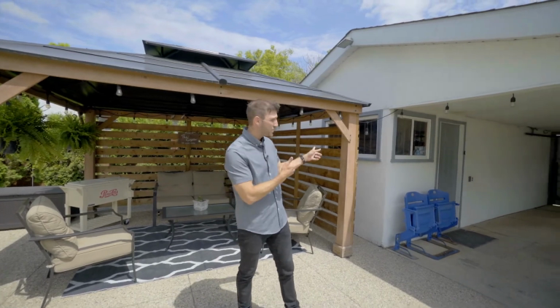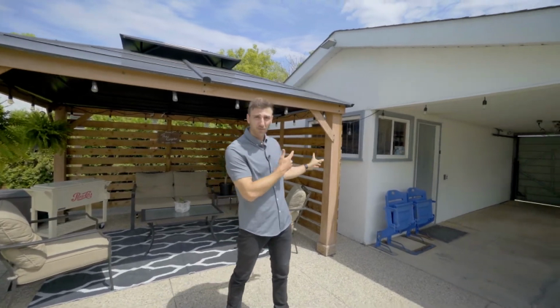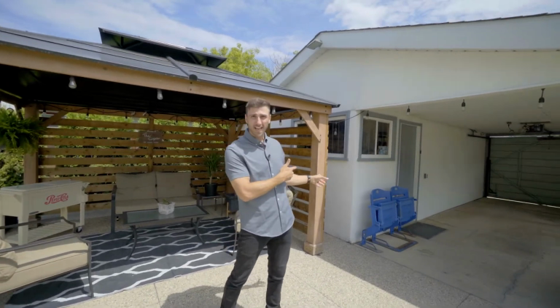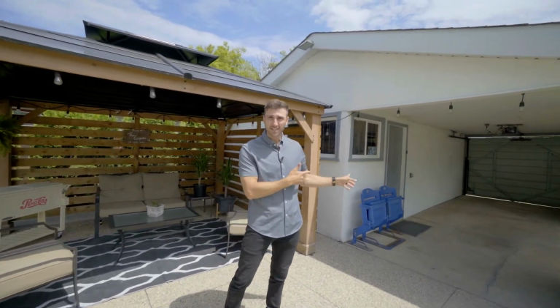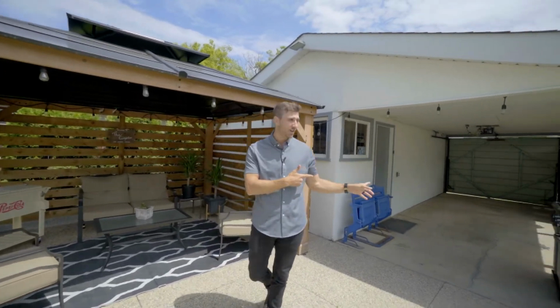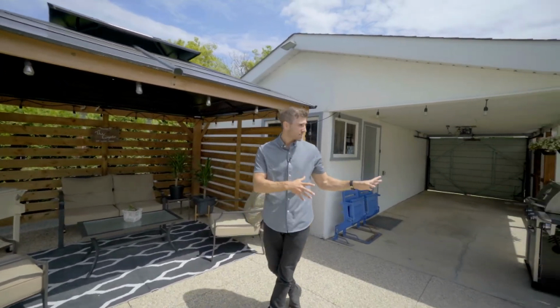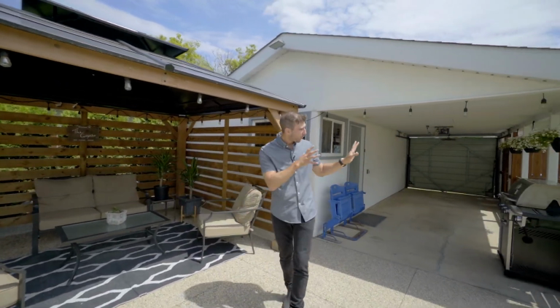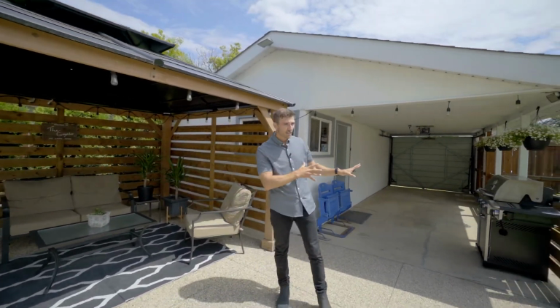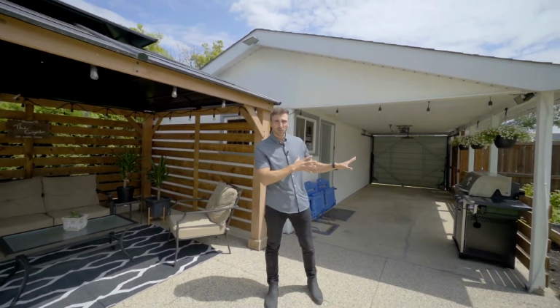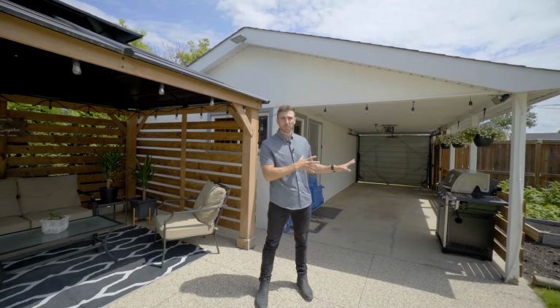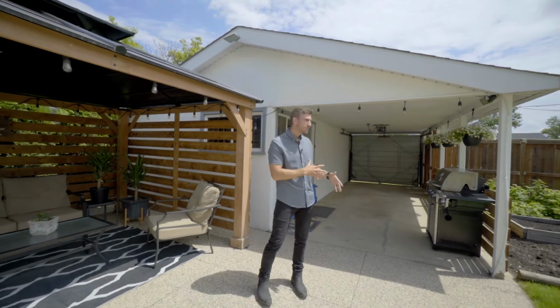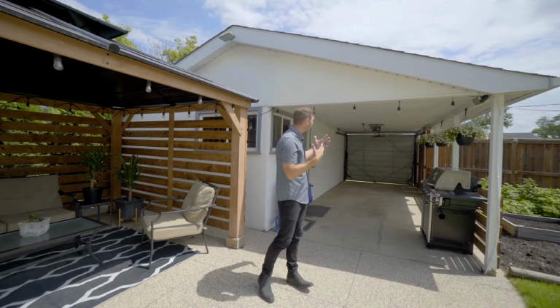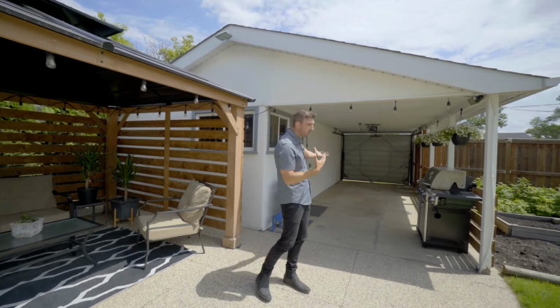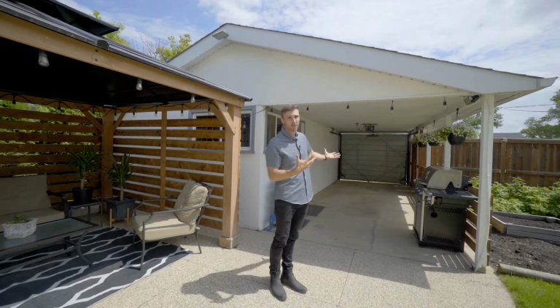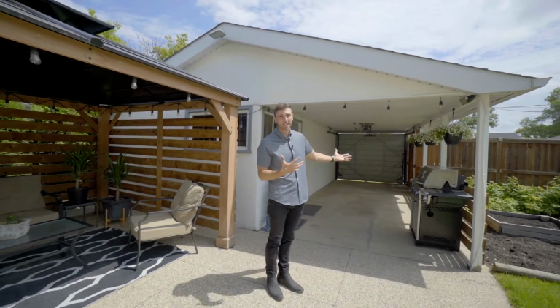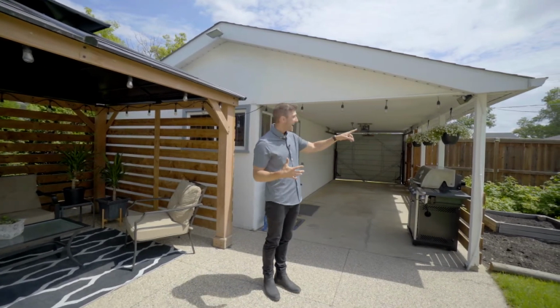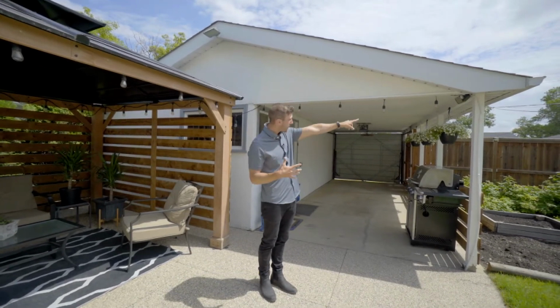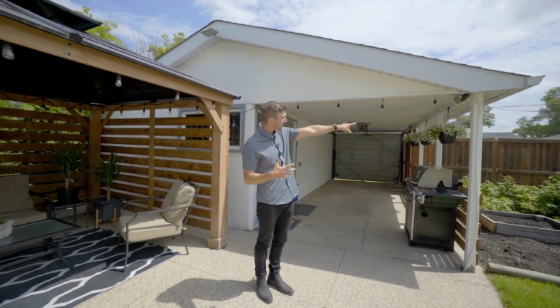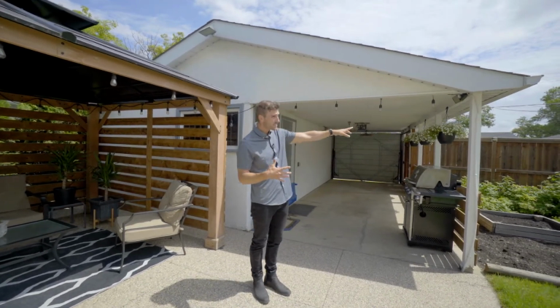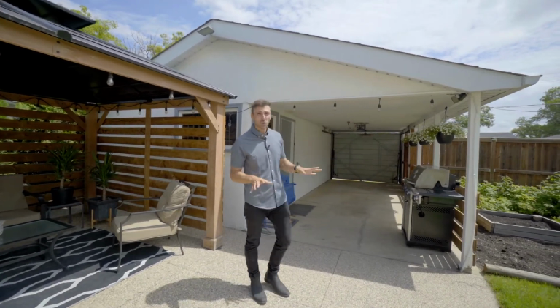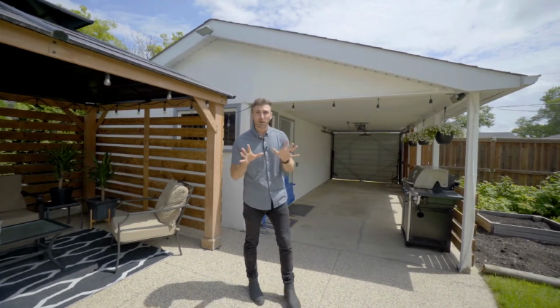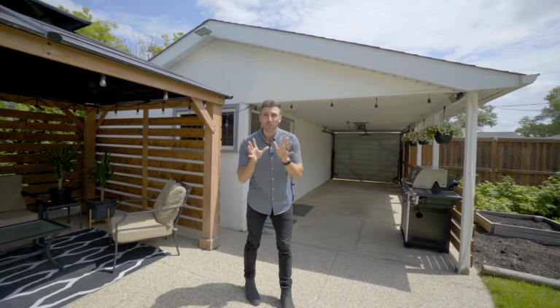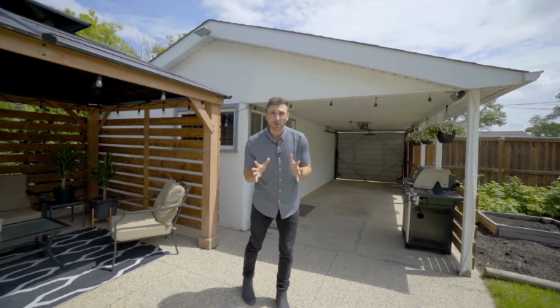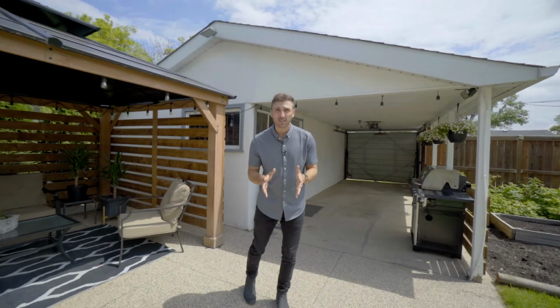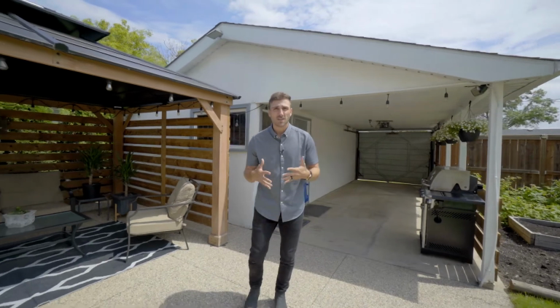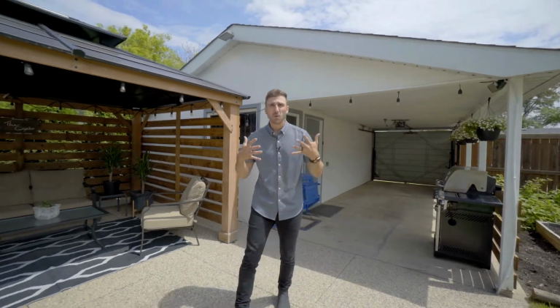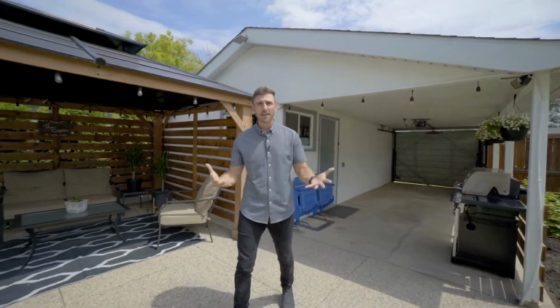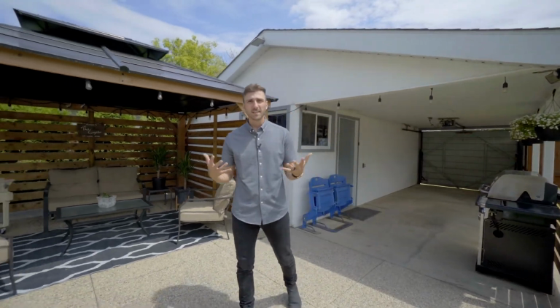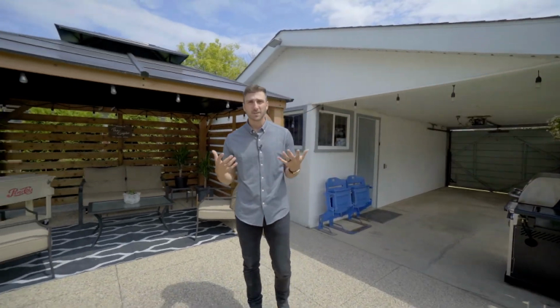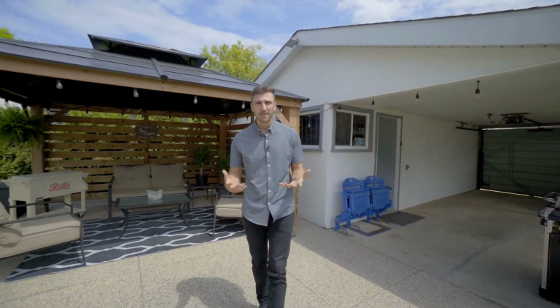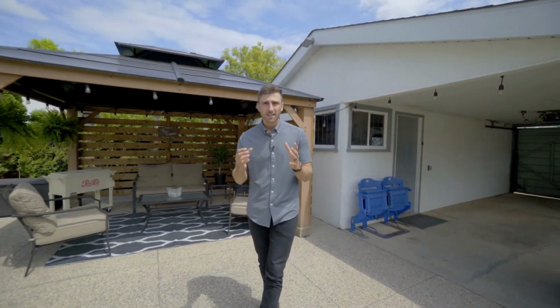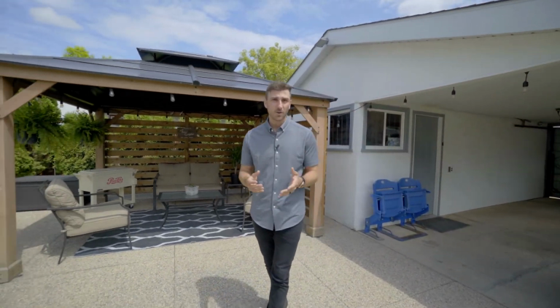Right behind me, you've got an oversized single car garage with a huge carport, so you've got more covered parking. And right behind the fence, you have parking for three more vehicles, so no matter the size of your family, this home can accommodate your needs.